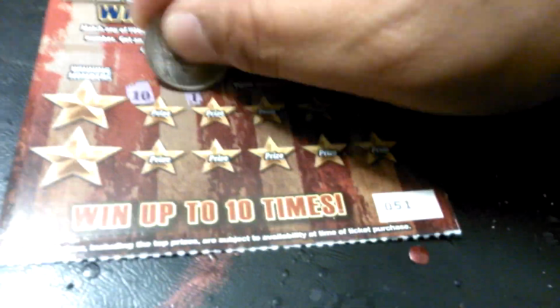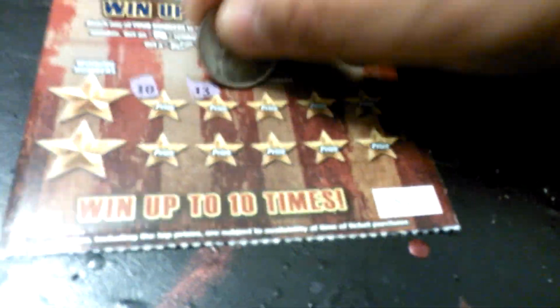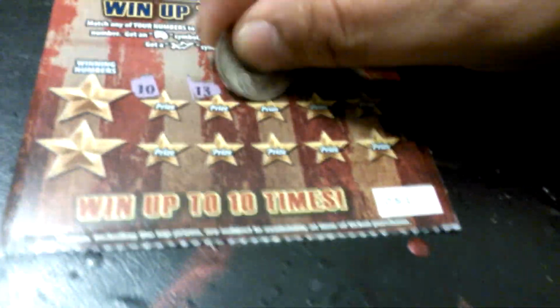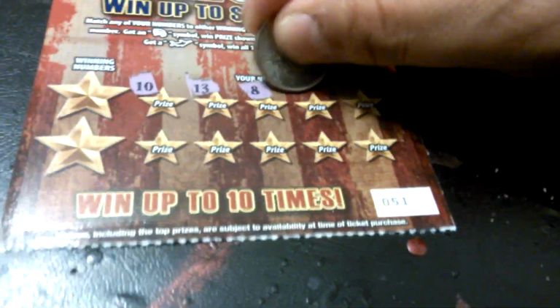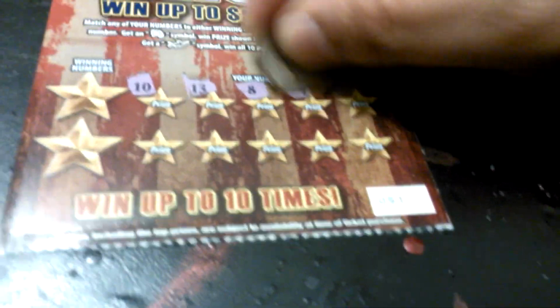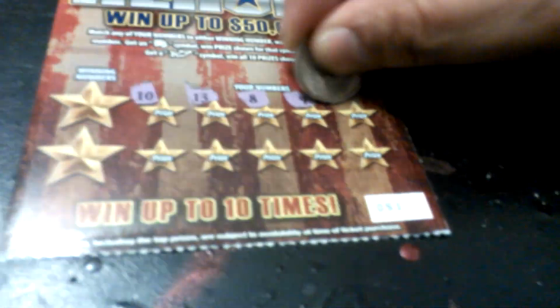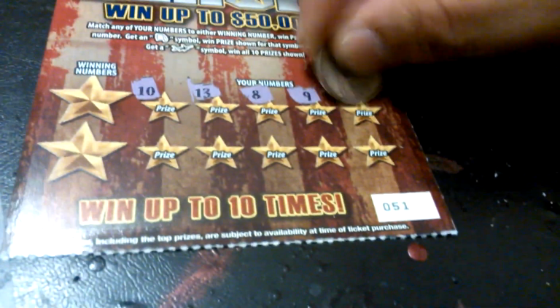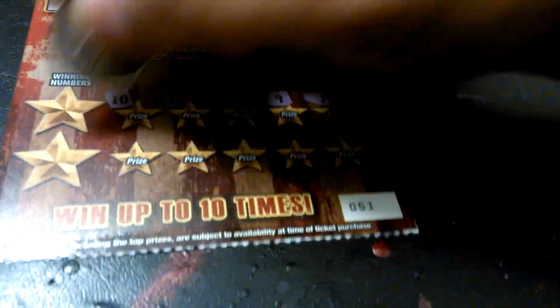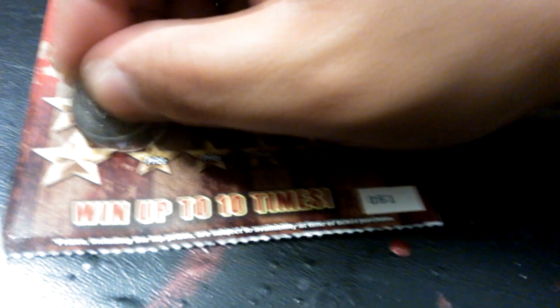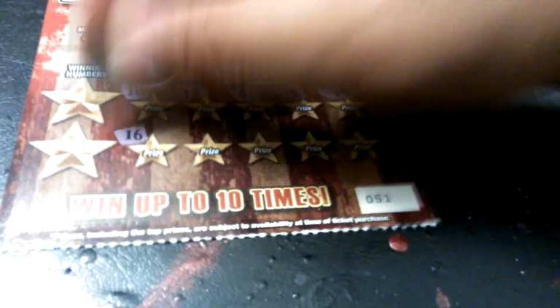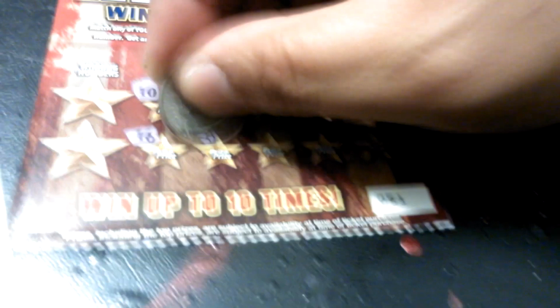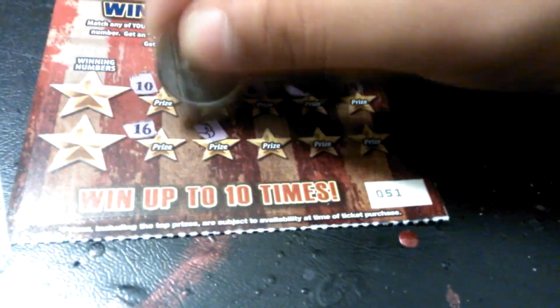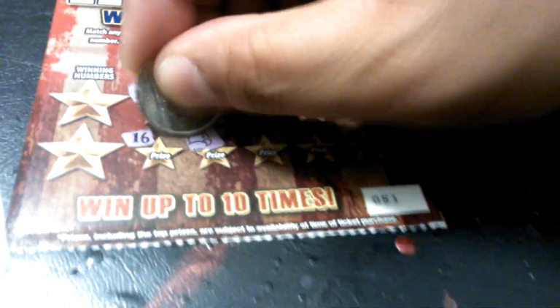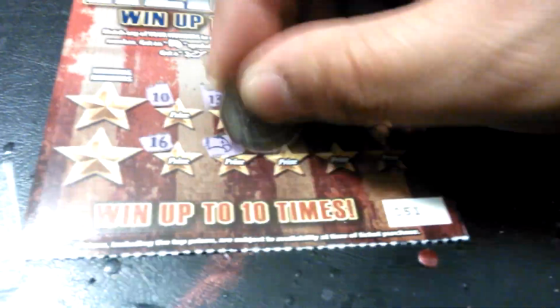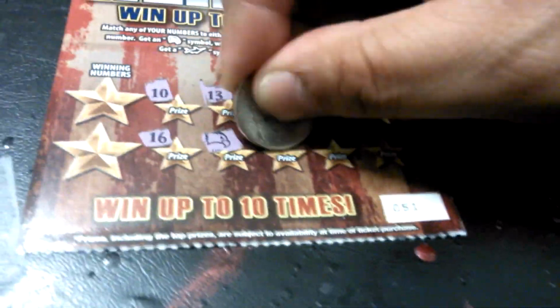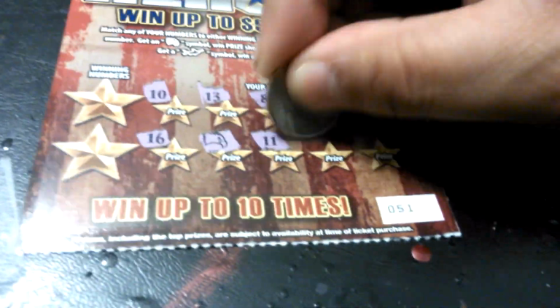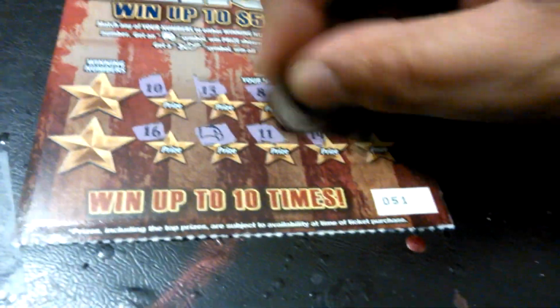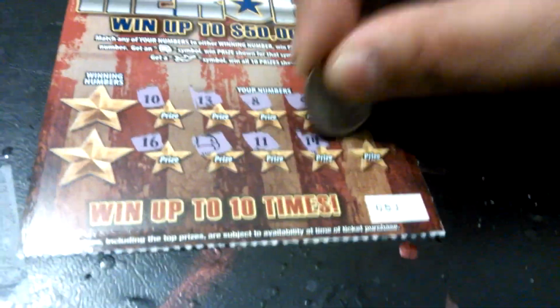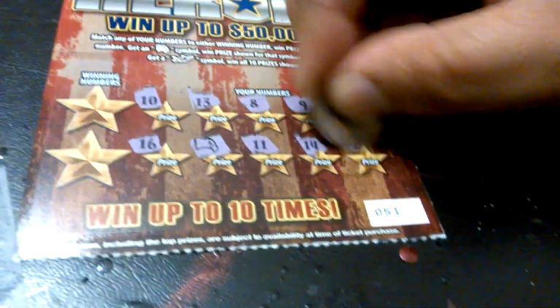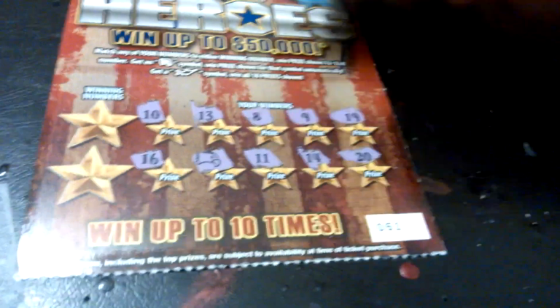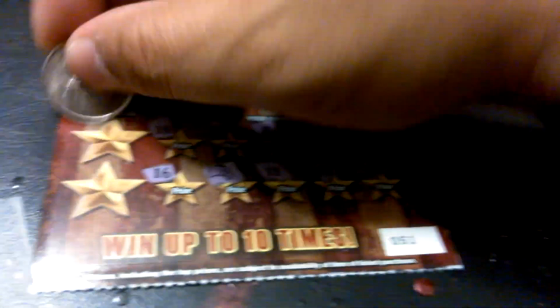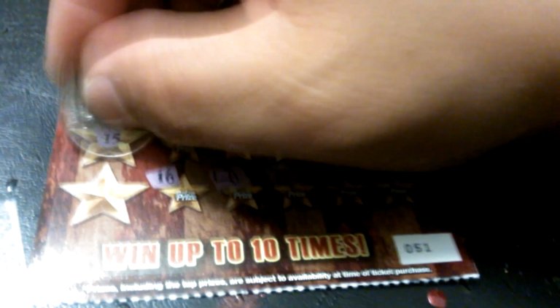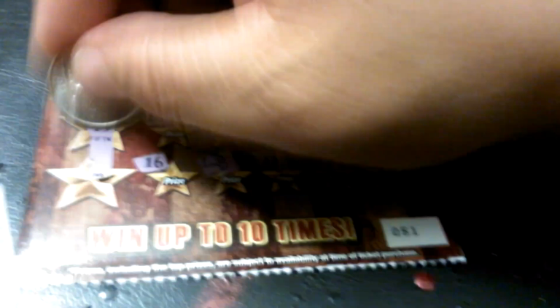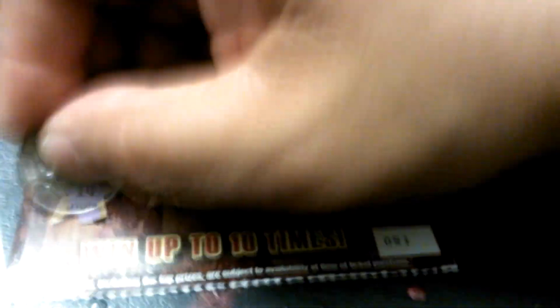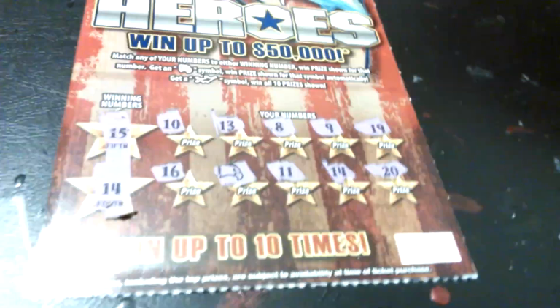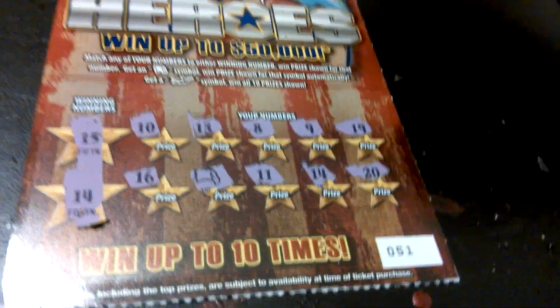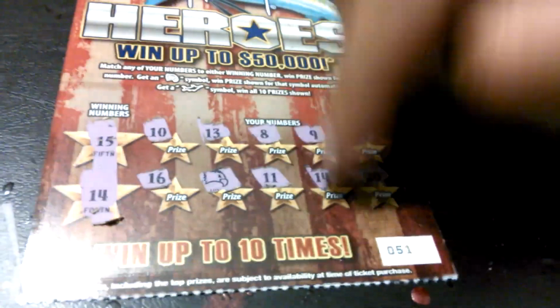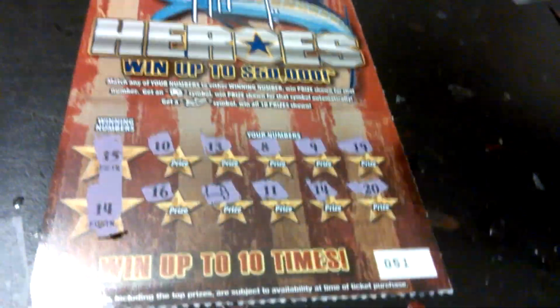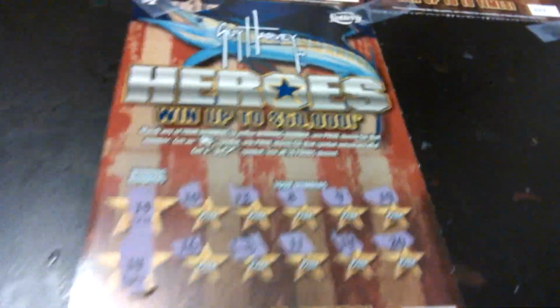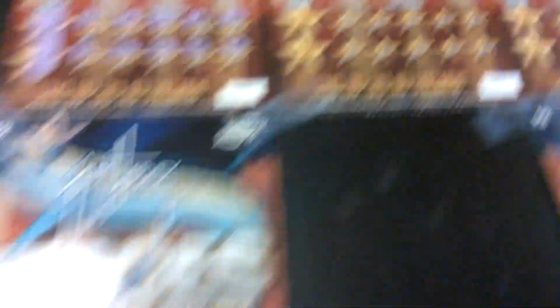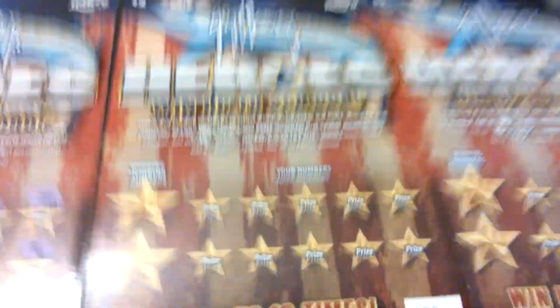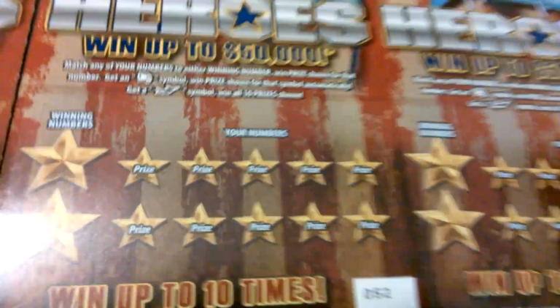10, 13, 8, 9, 19, 16. We've got an eagle. We've got a winner. 11, 14, and 20, 15, and 14. We've got the eagle and the 14. Two winners in a row. Next one.